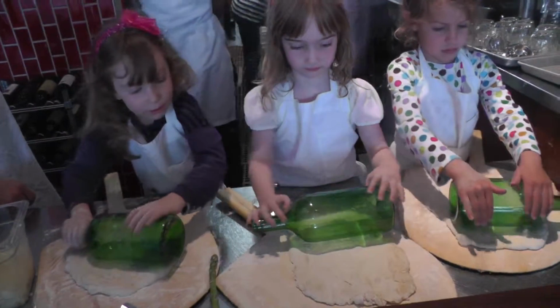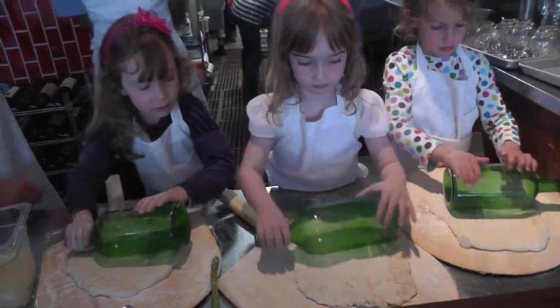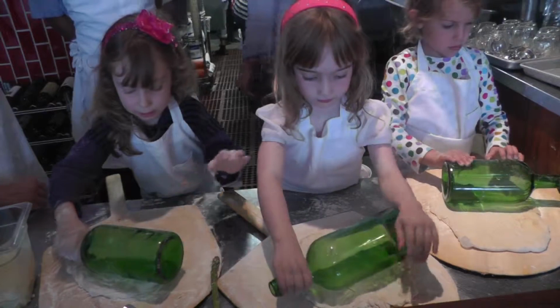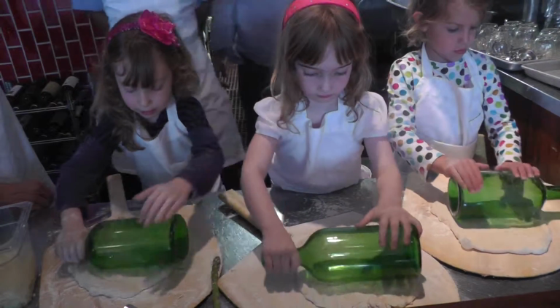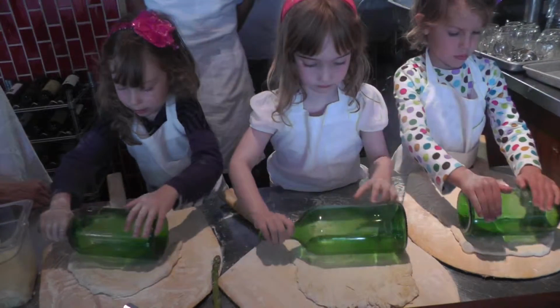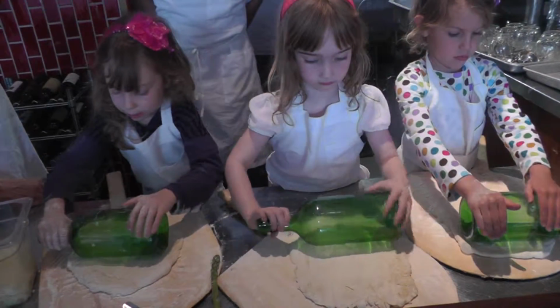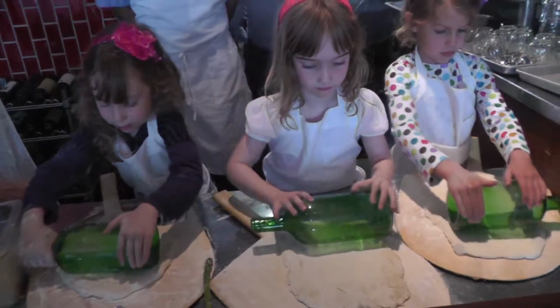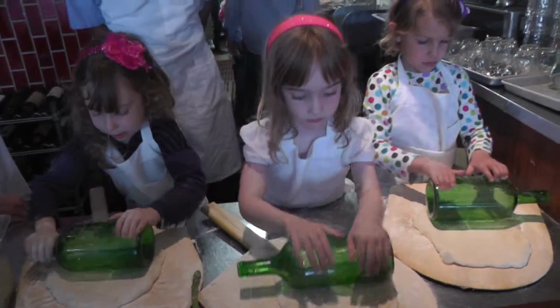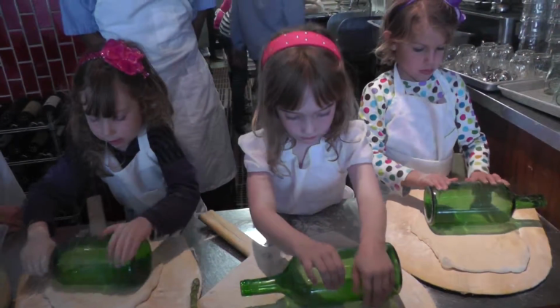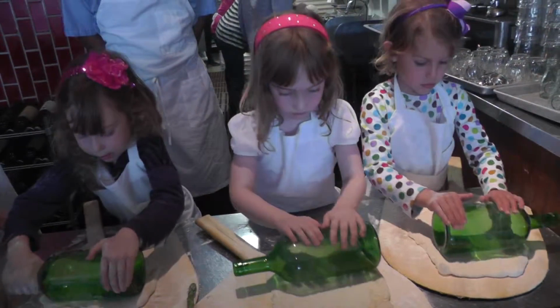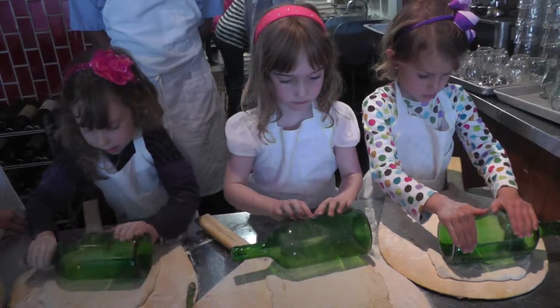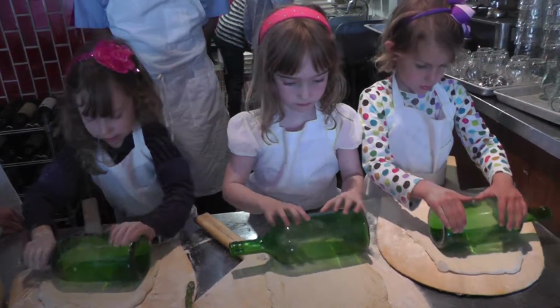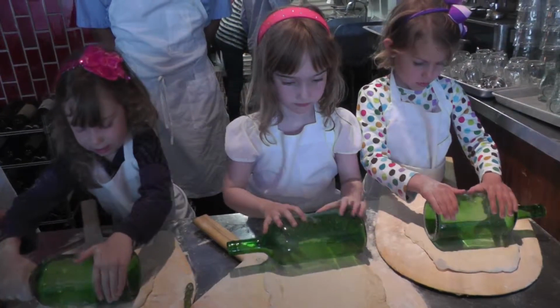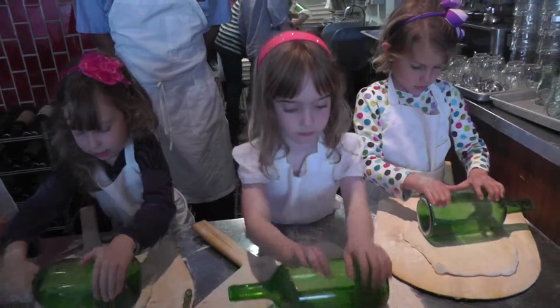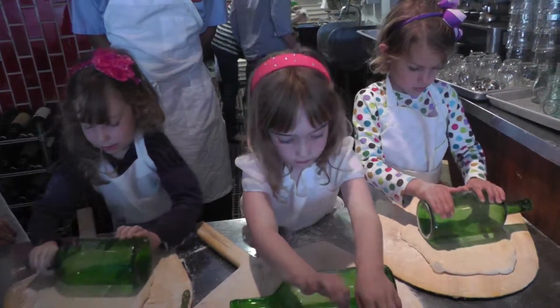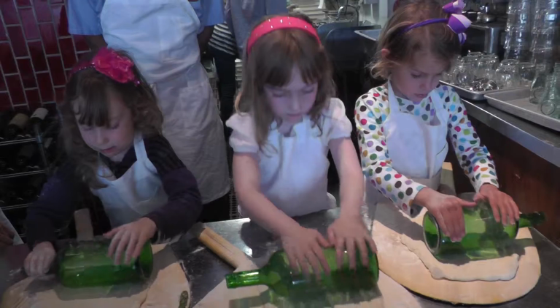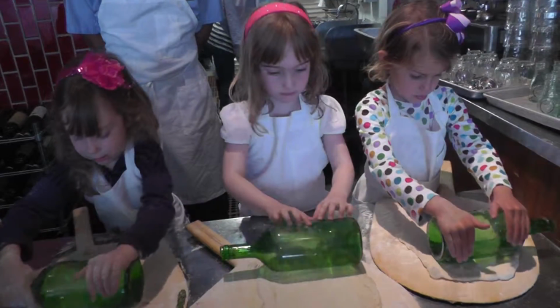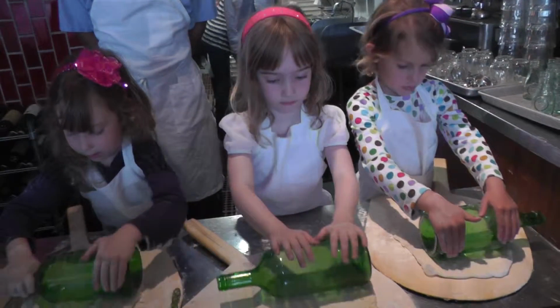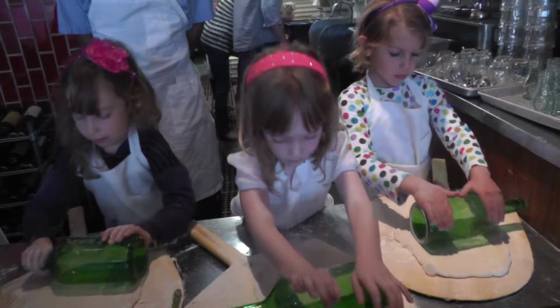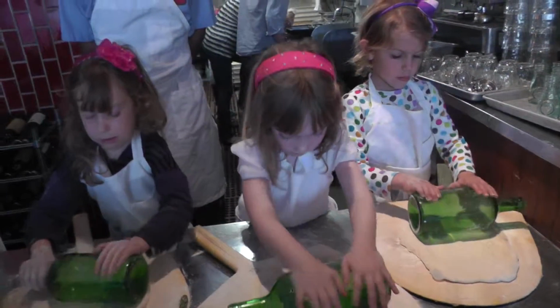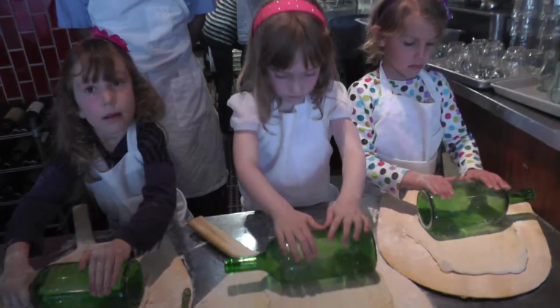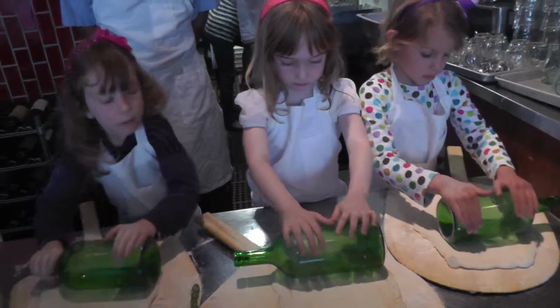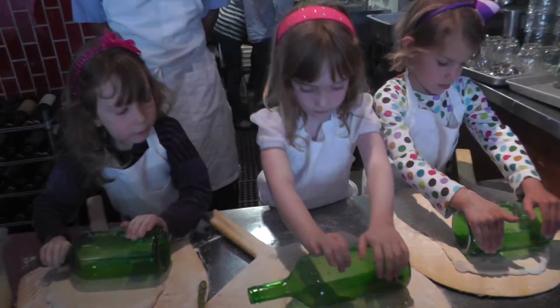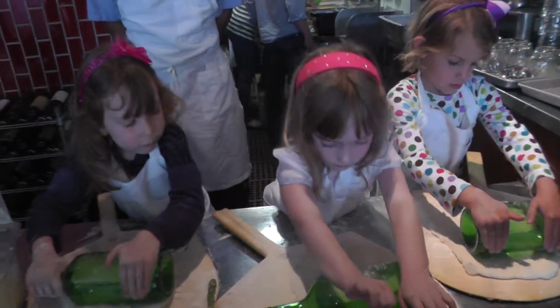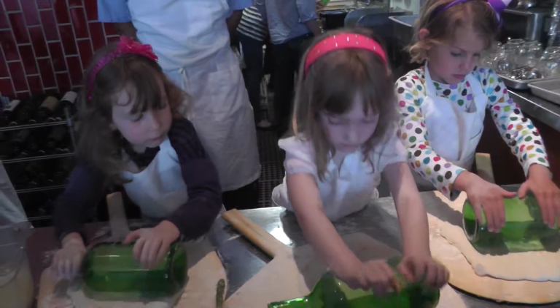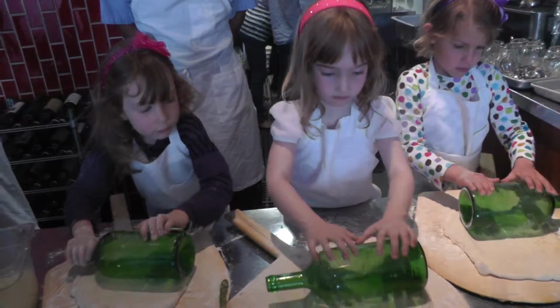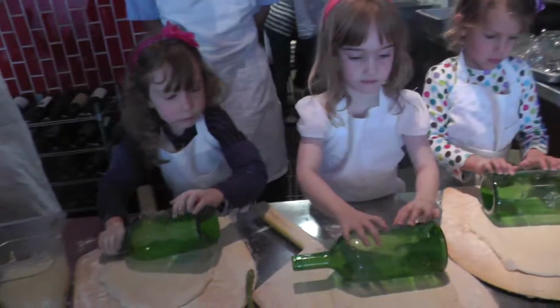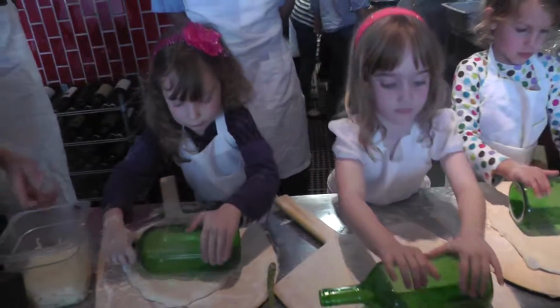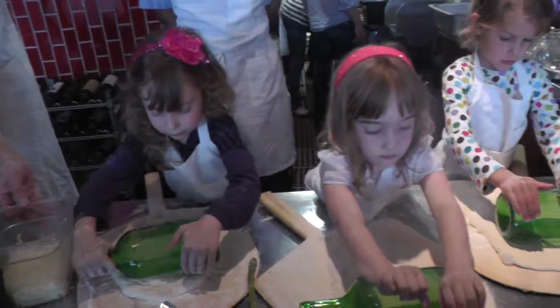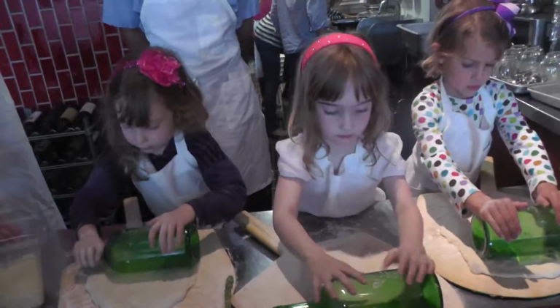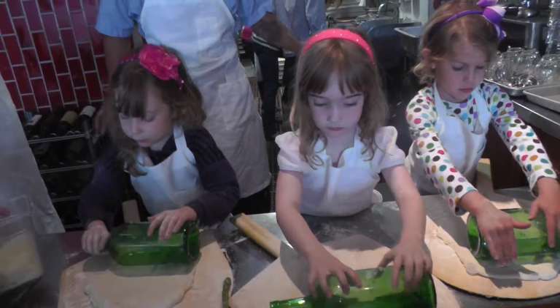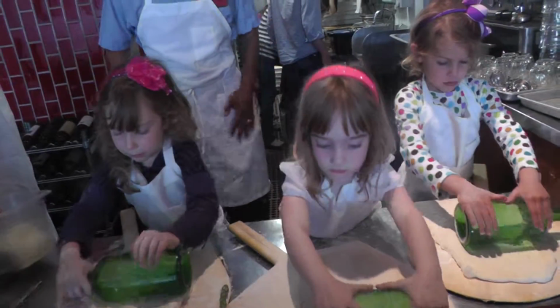If your bottle starts to stick, just rub a little flour on it. Very nice. You can do it pretty hard — it won't hurt it. It'll probably say thank you. Get all the air bubbles out.